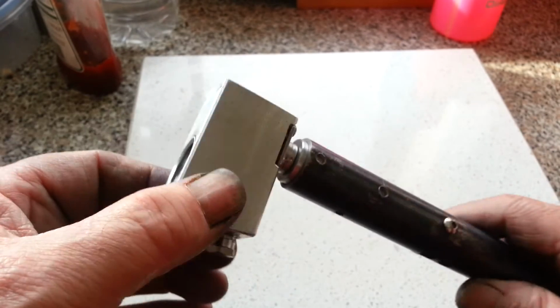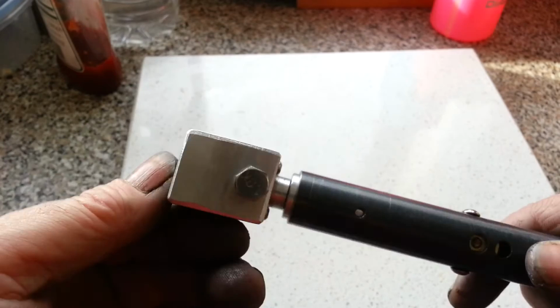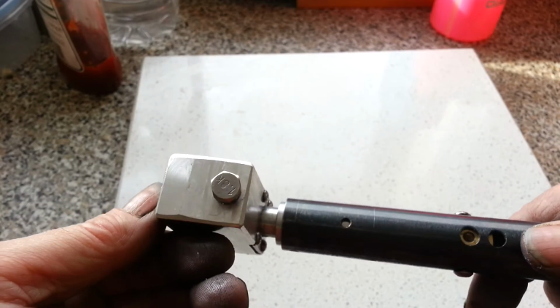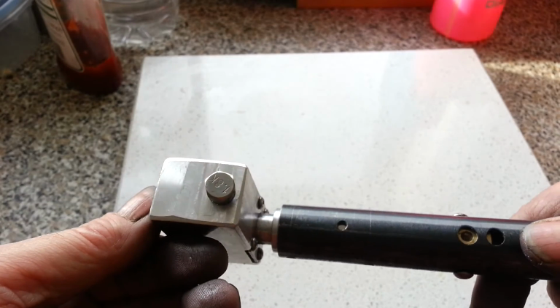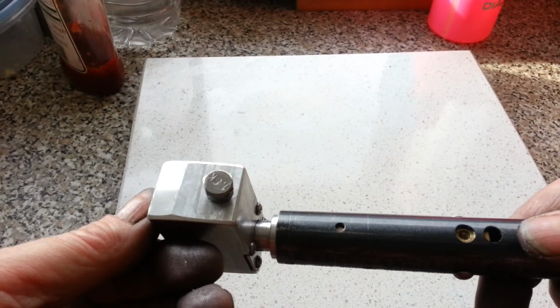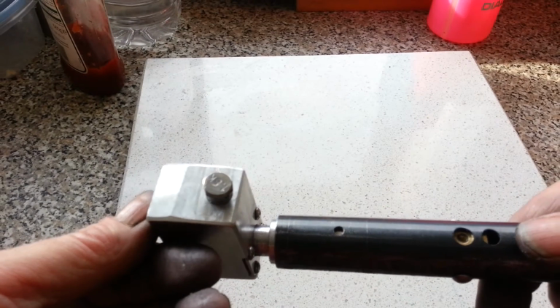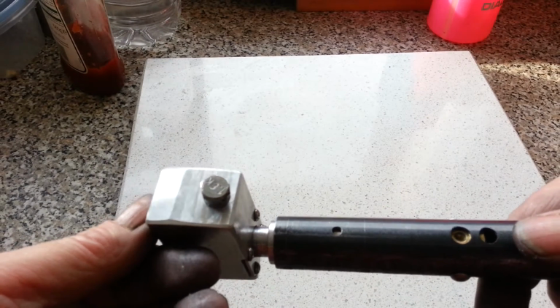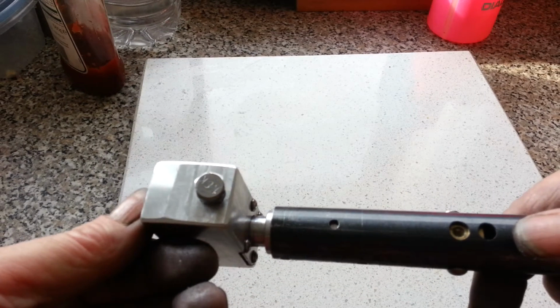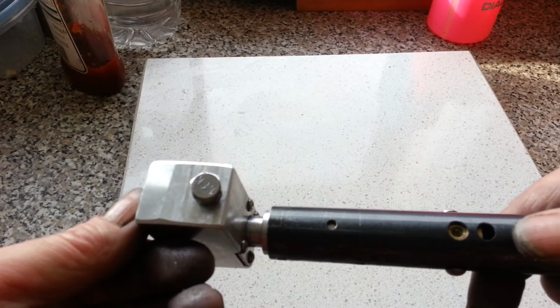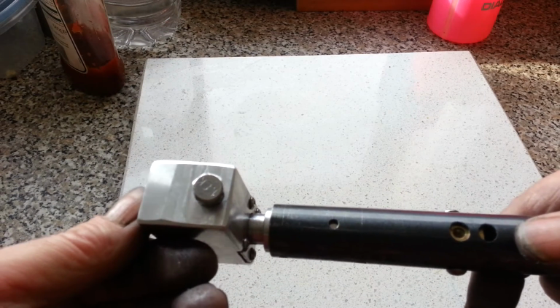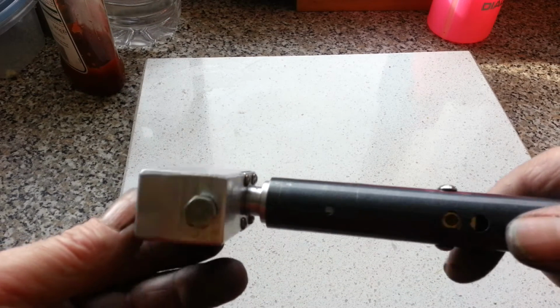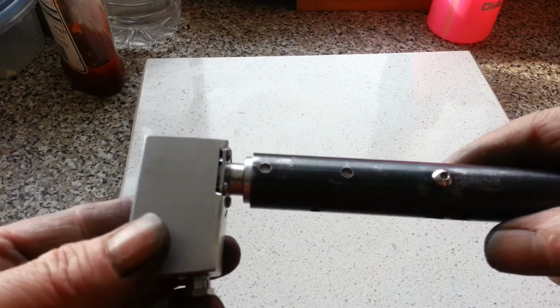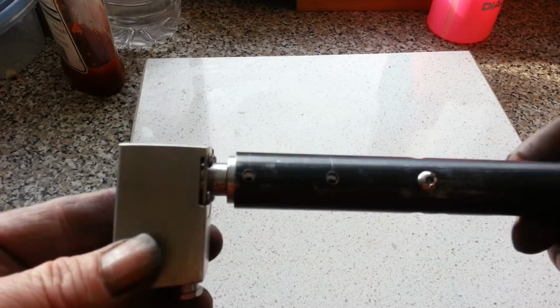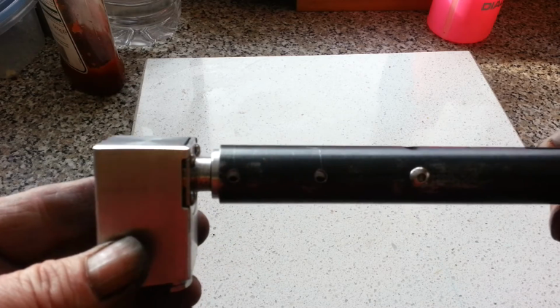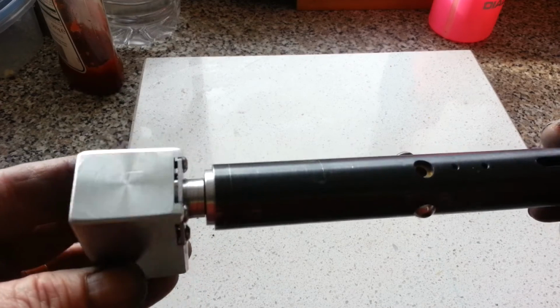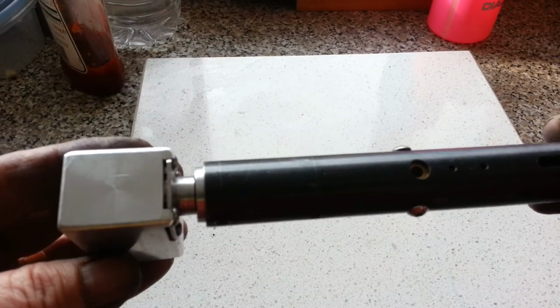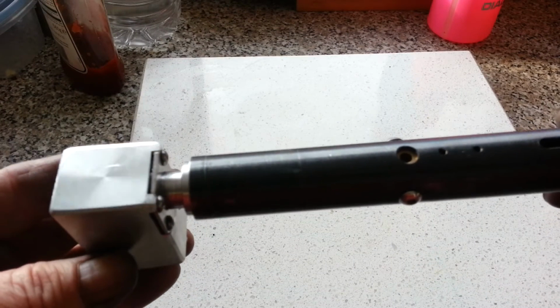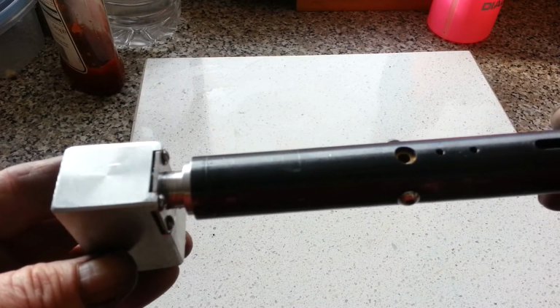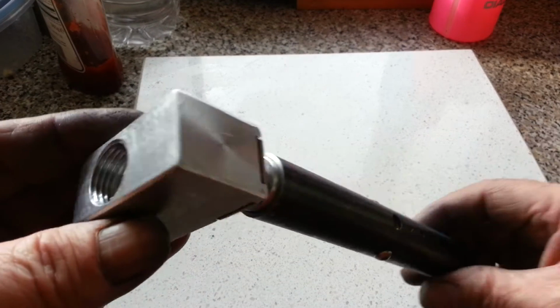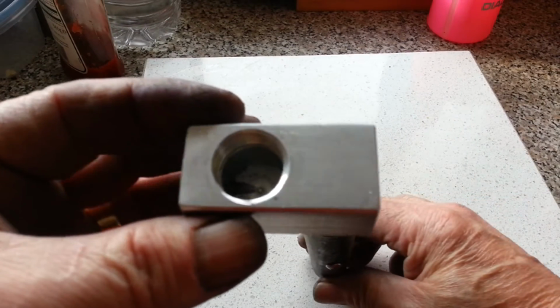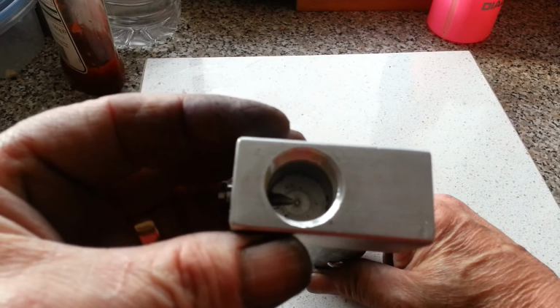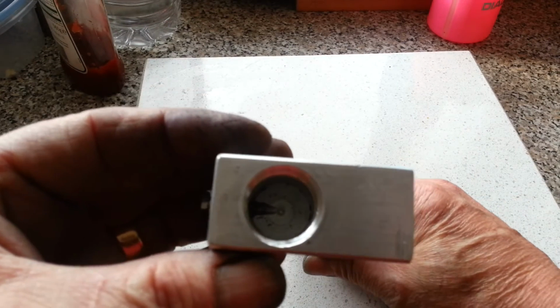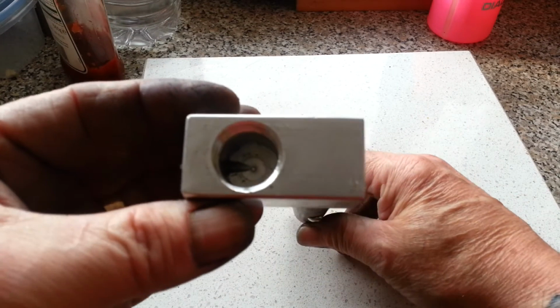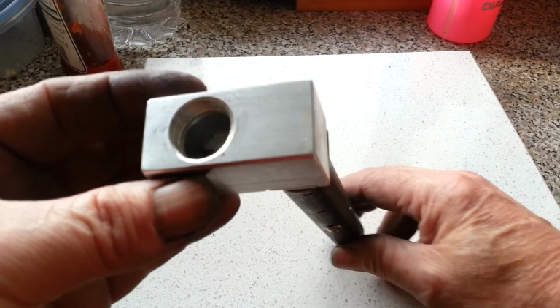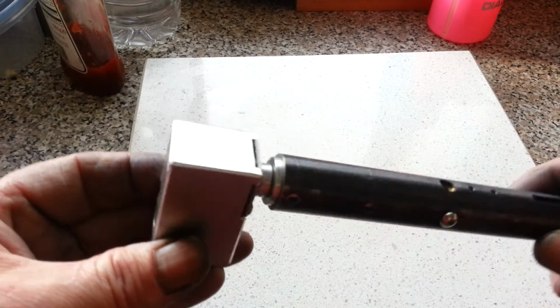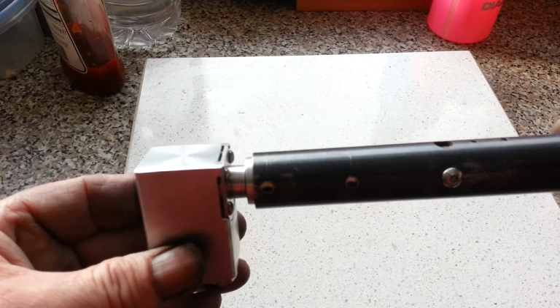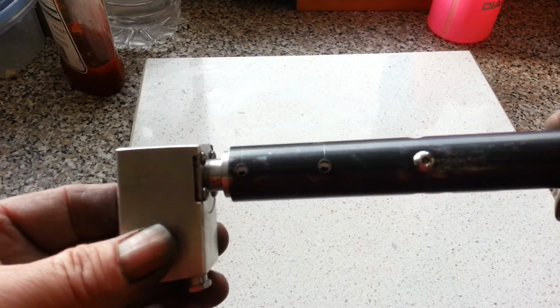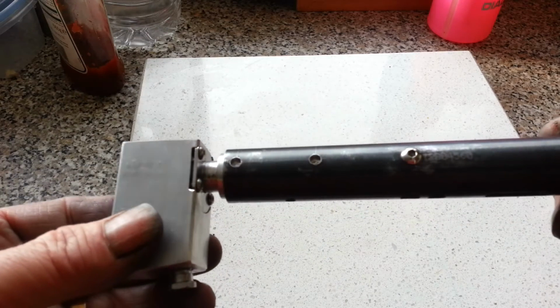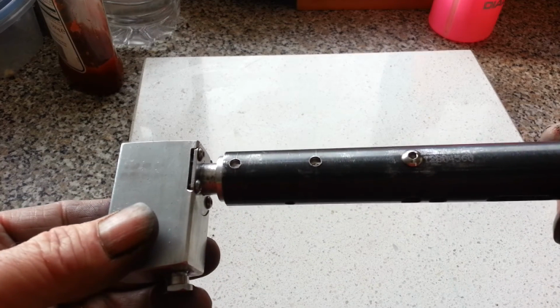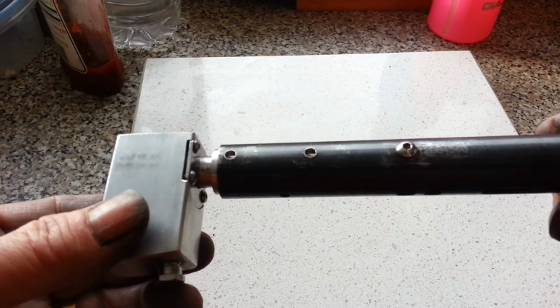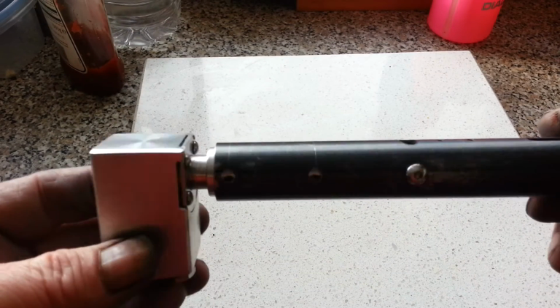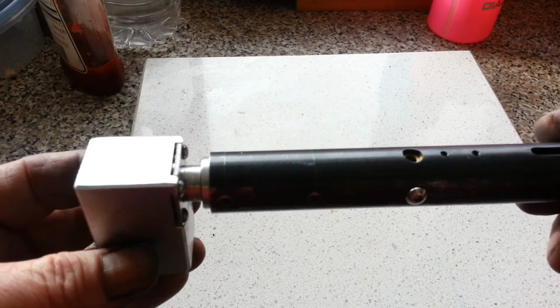I've also got a blow-off valve in there — a burst disc, I think they're called. That's where I've got so far. I haven't tested it to pressure yet, but once I get back from taking the van for its MOT, I'll be shoving some air through it and see what happens.